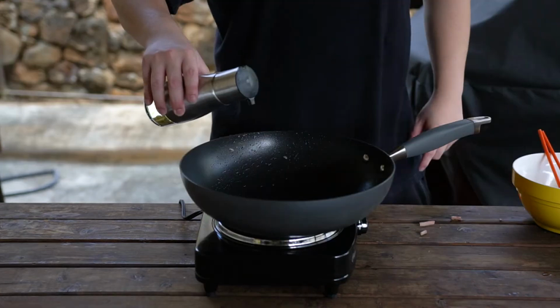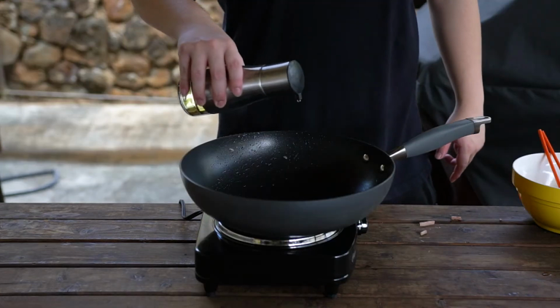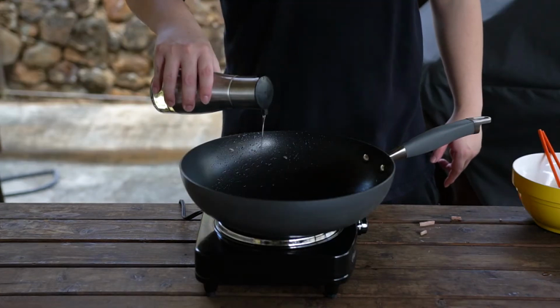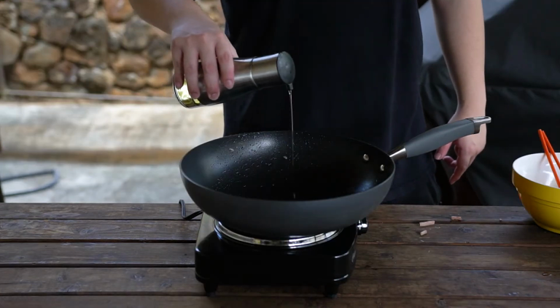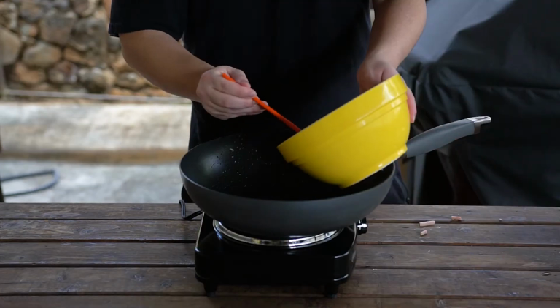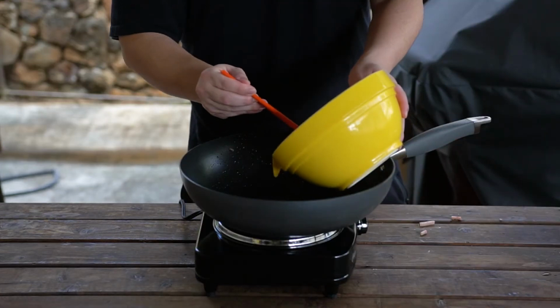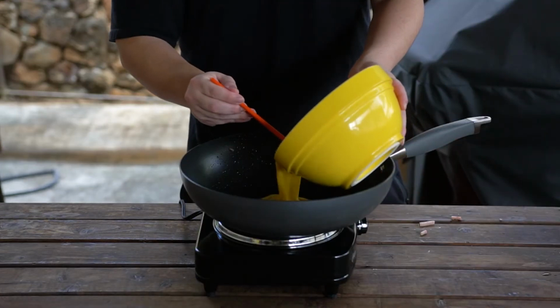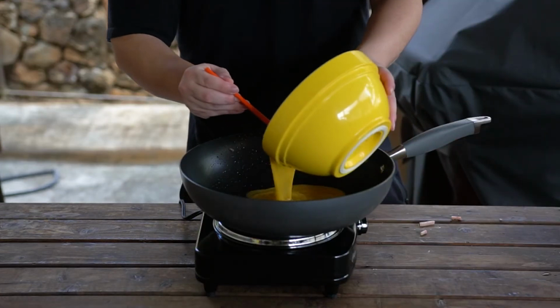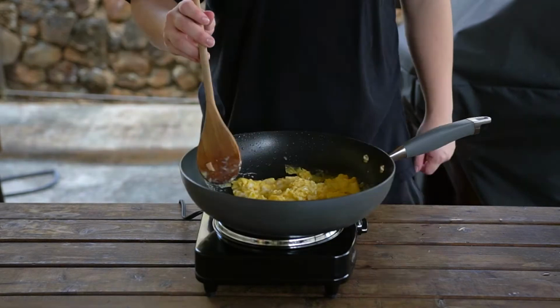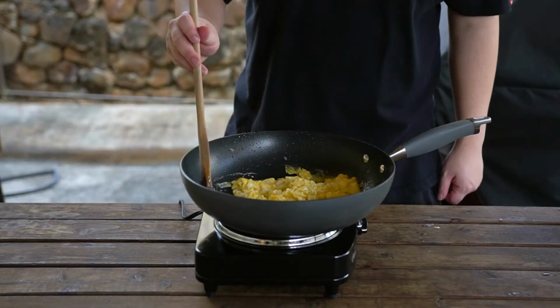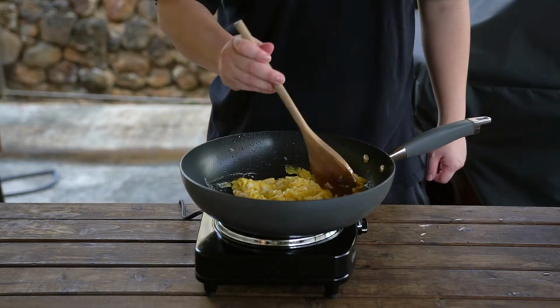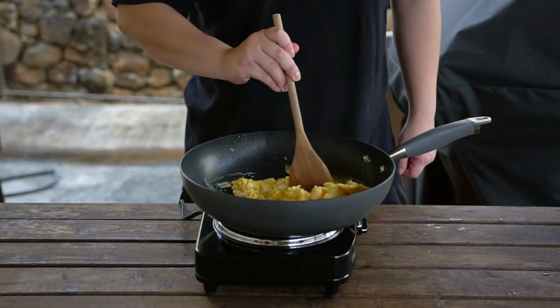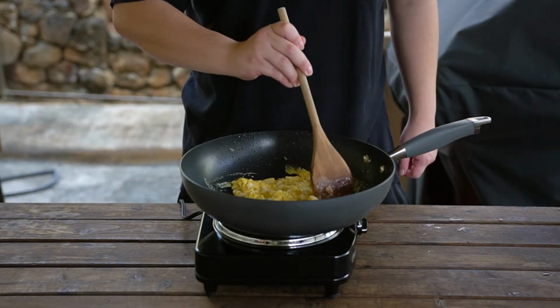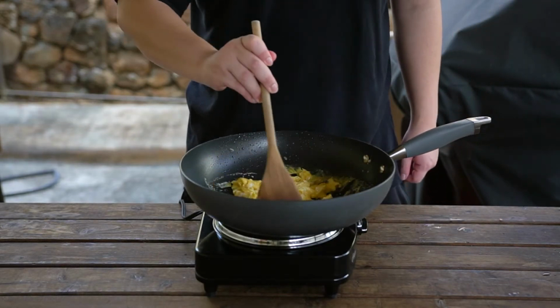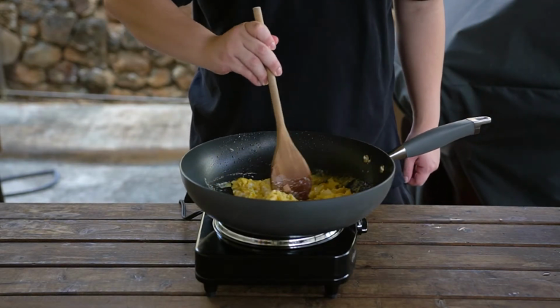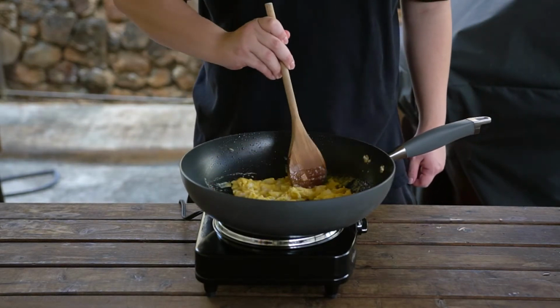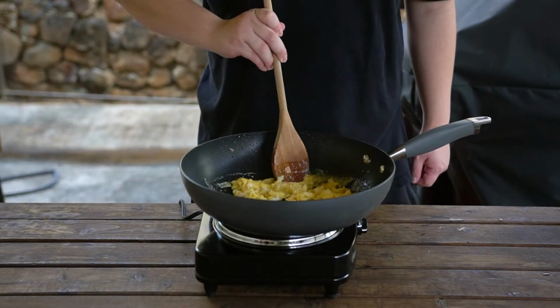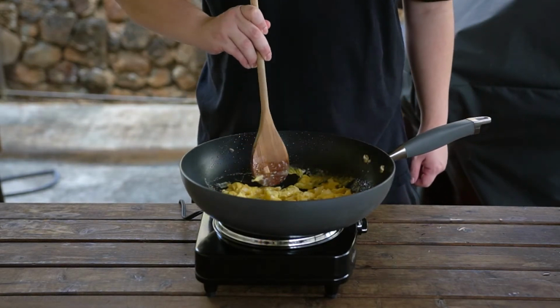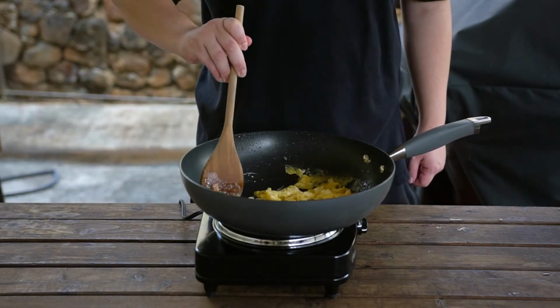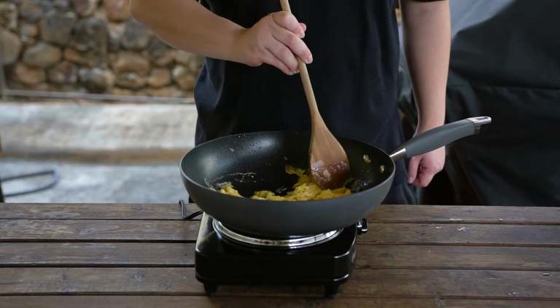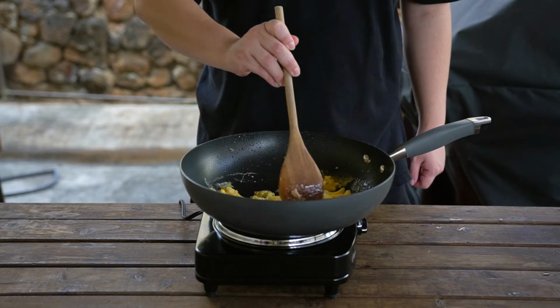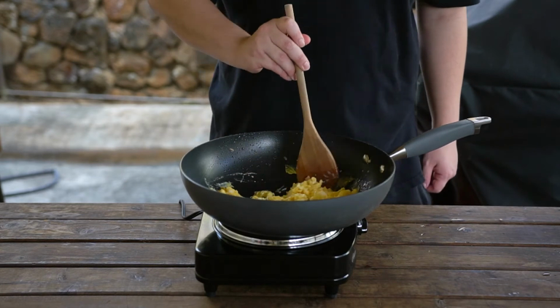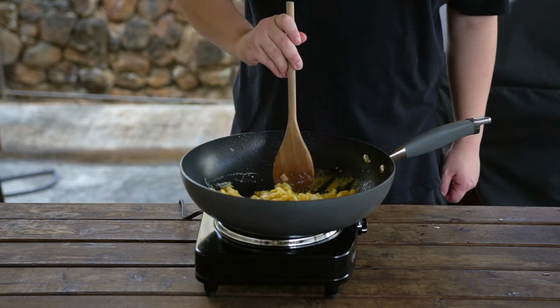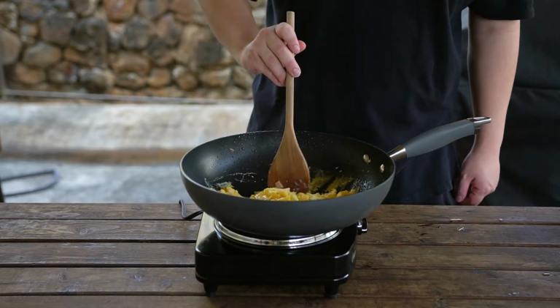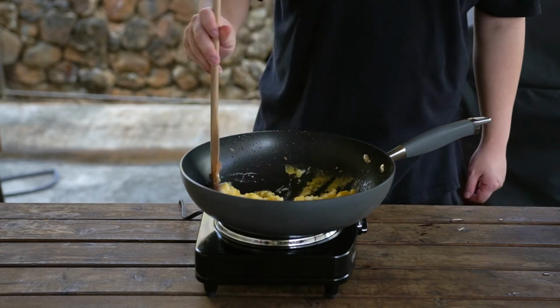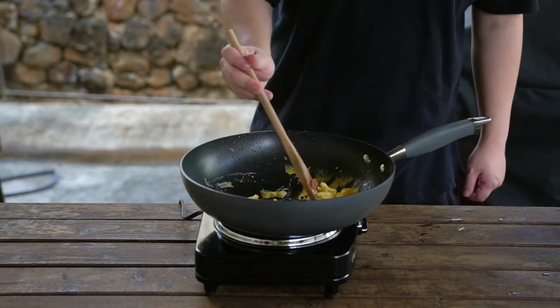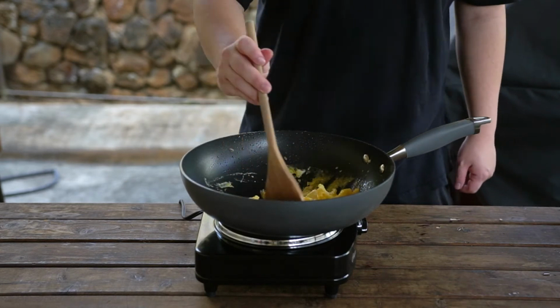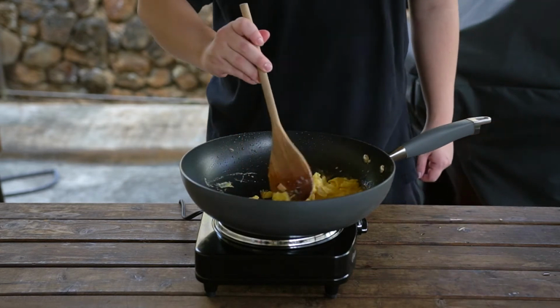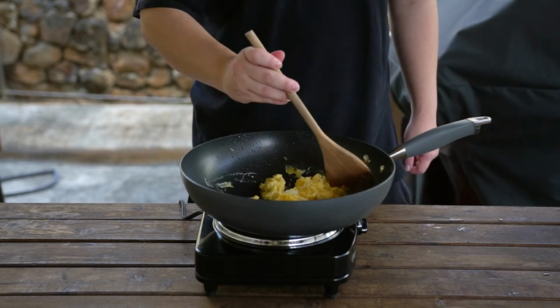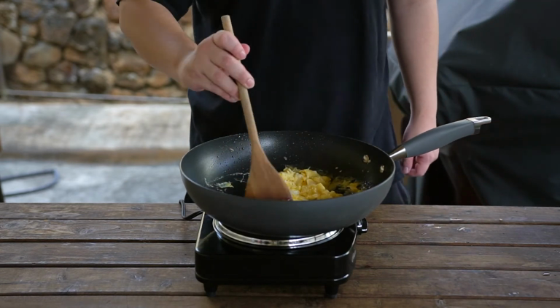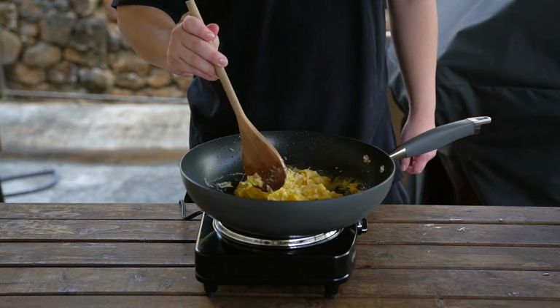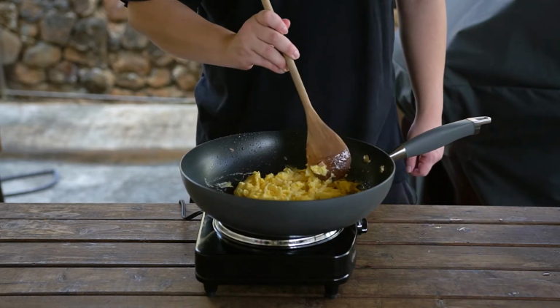After adding in a bit more oil, we can cook our eggs. Make sure they don't get stuck to the side of the pan. As they start cooking, break the eggs into smaller pieces. Be careful not to overcook your eggs here, as they will stay in for the rest of our cooking time and will continue to cook.